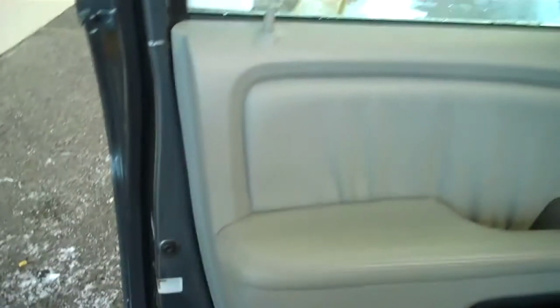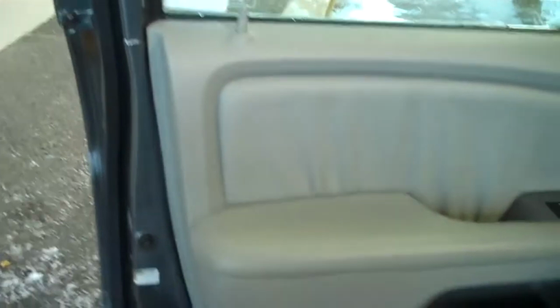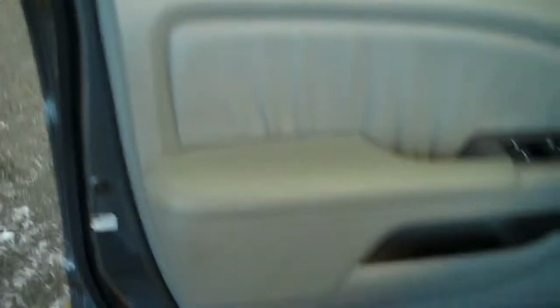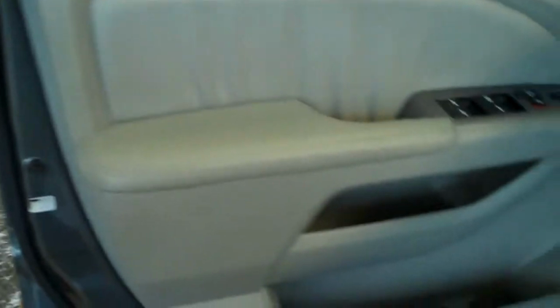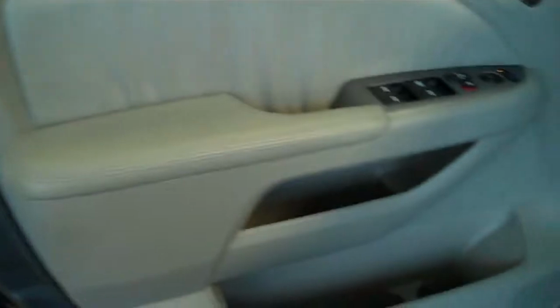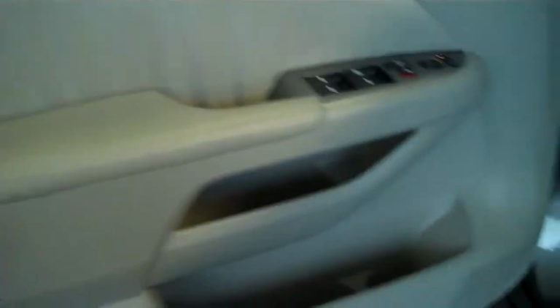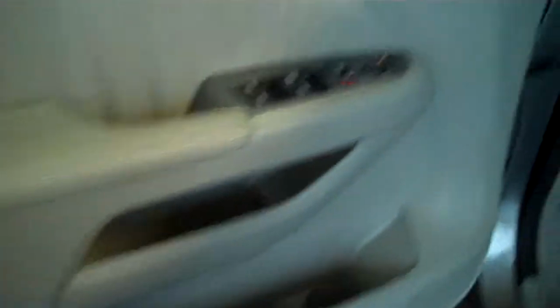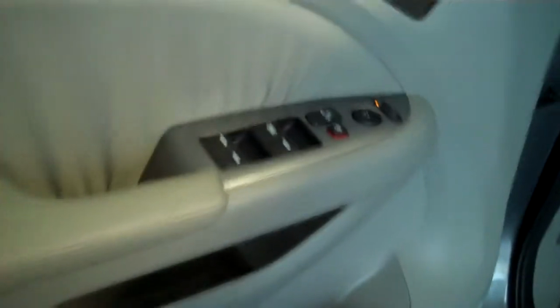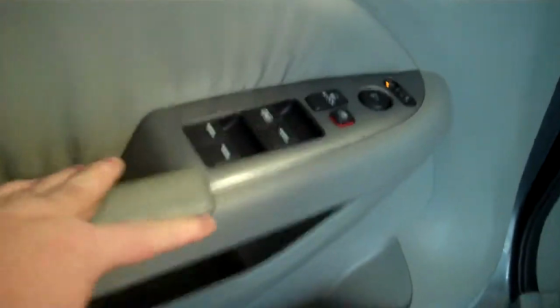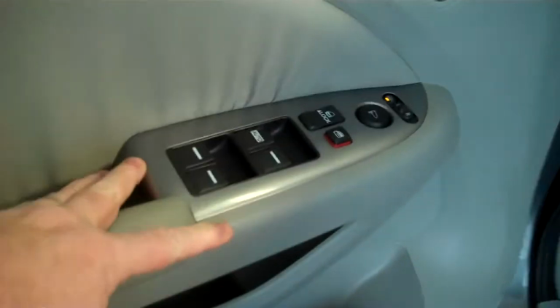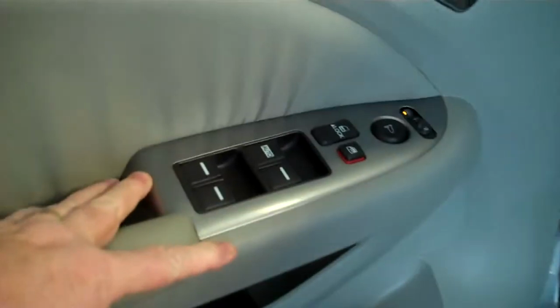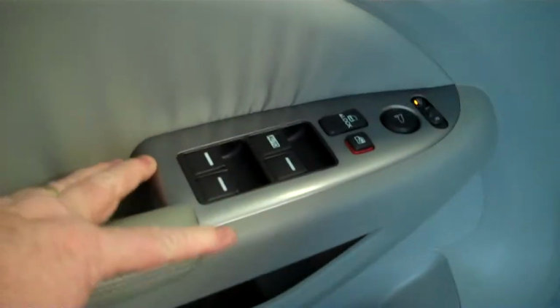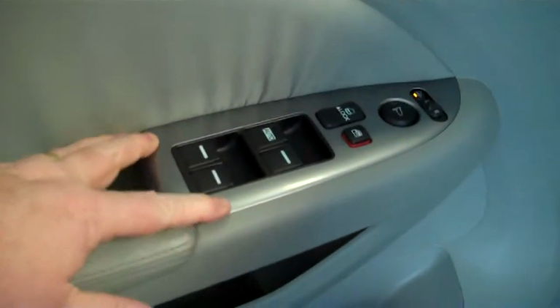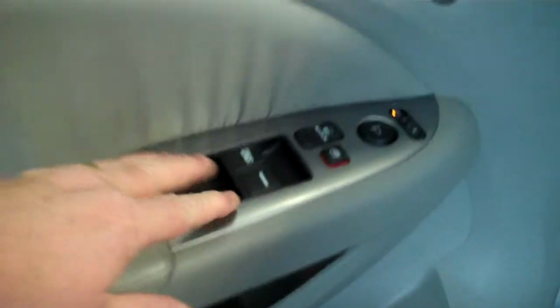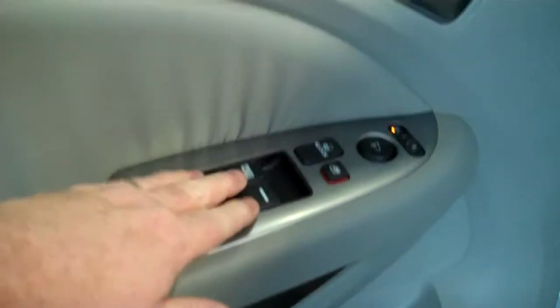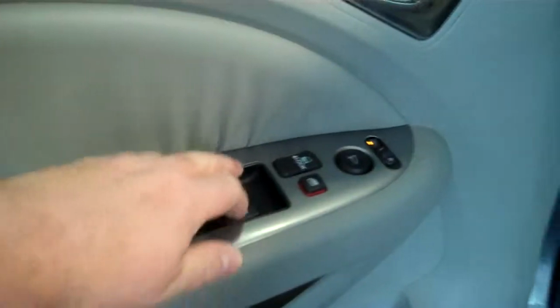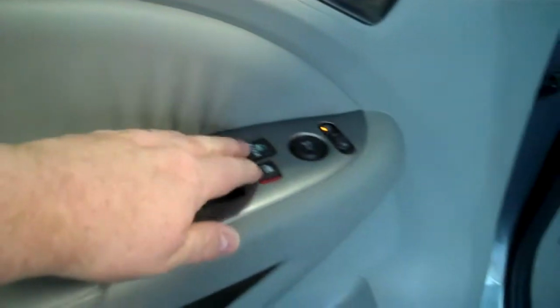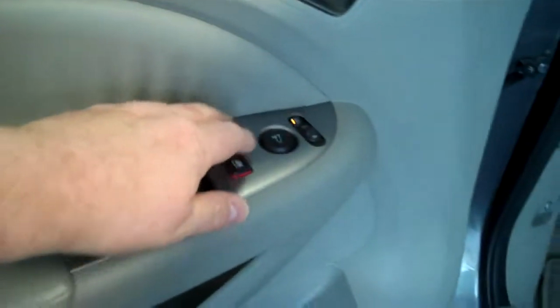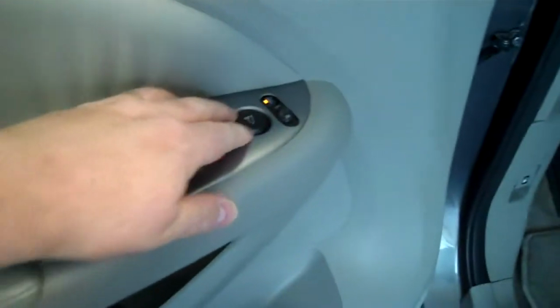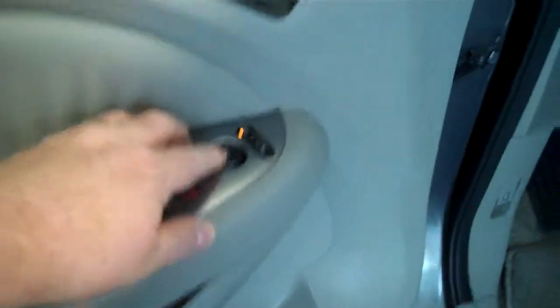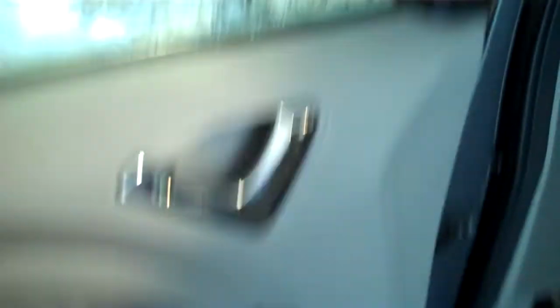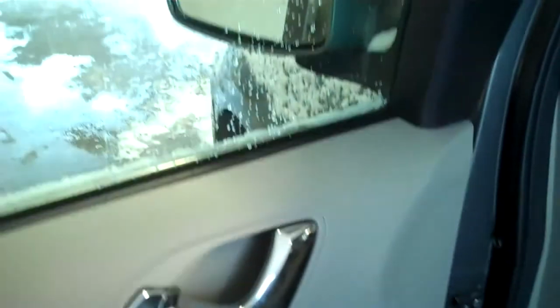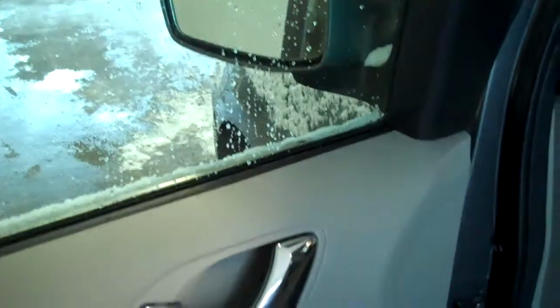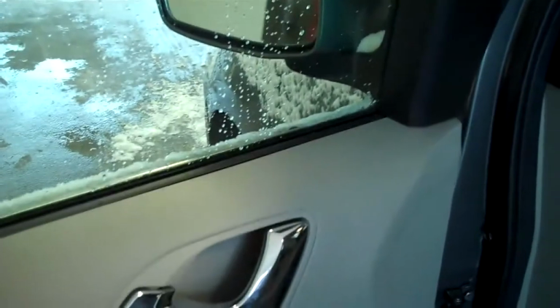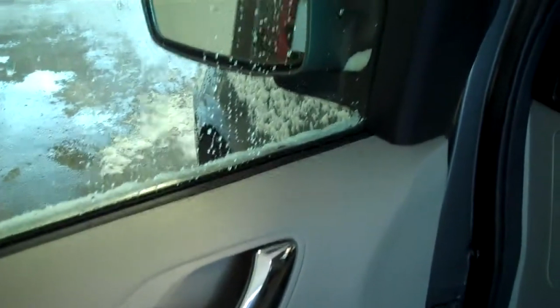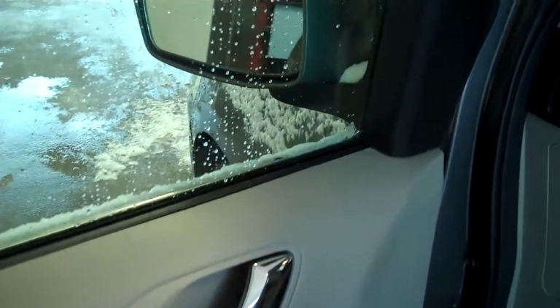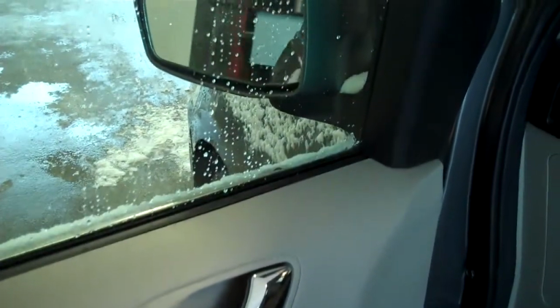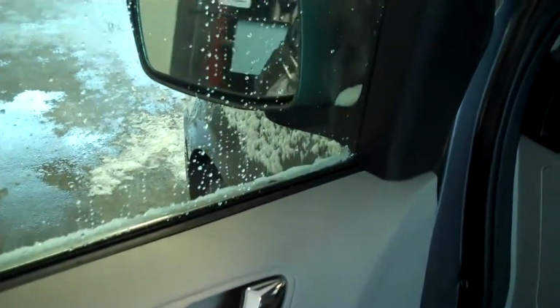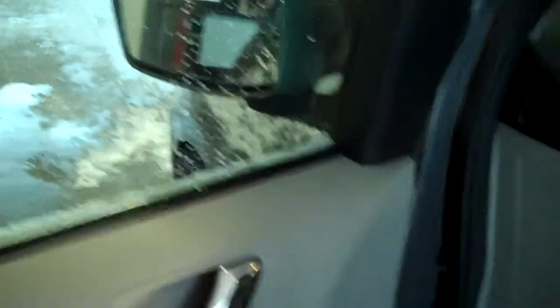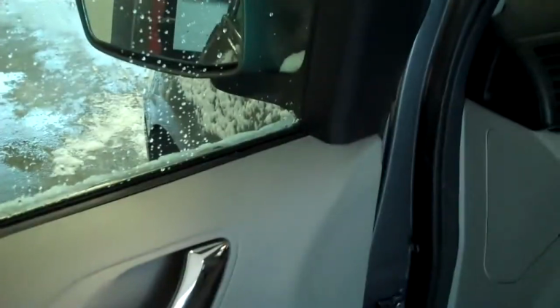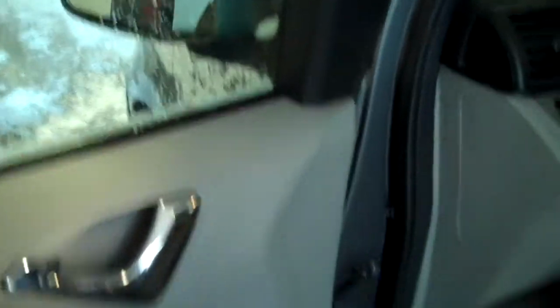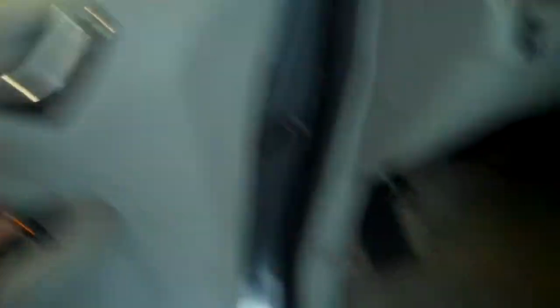Light titanium interior trim with dark titanium edges, power locks, windows, tilt, cruise. You'll notice the heated mirrors.